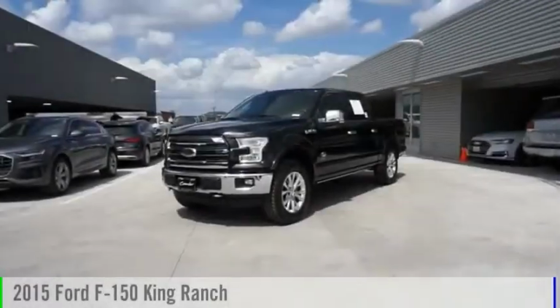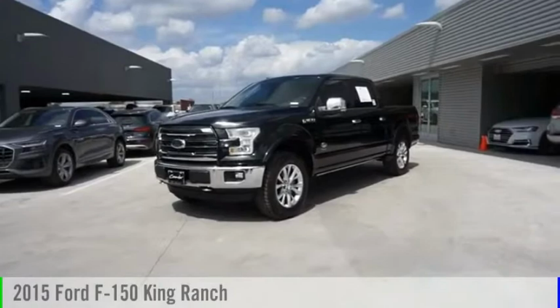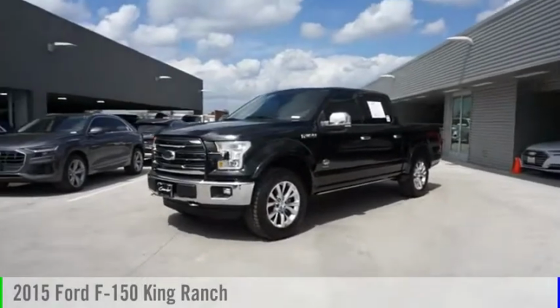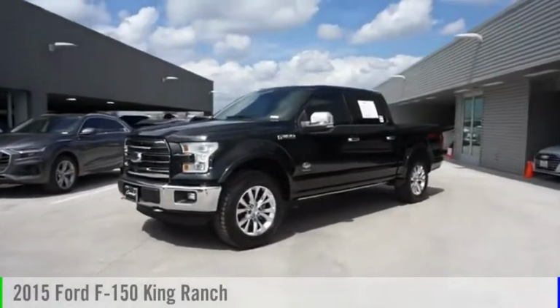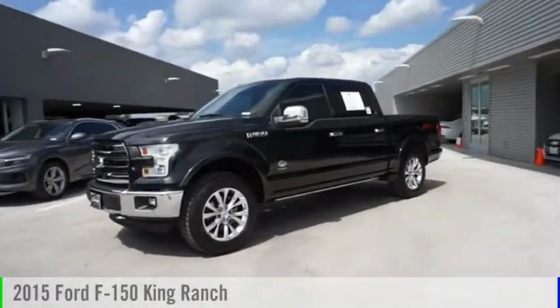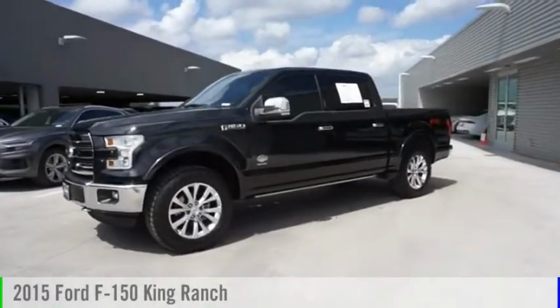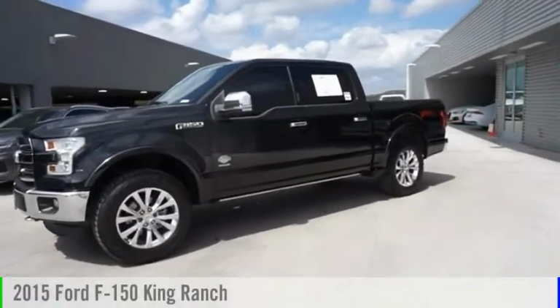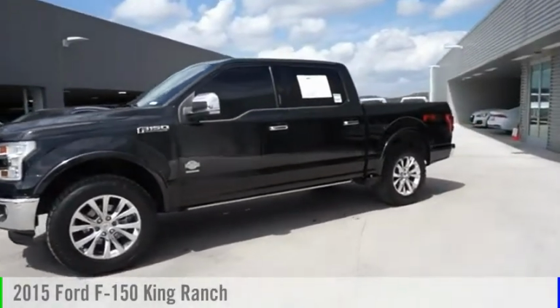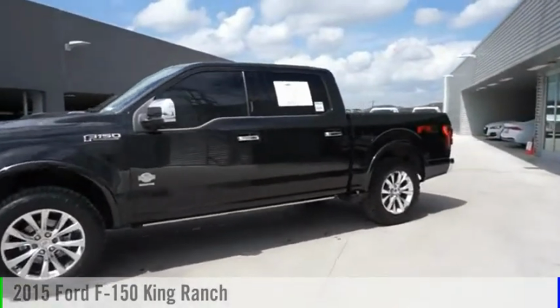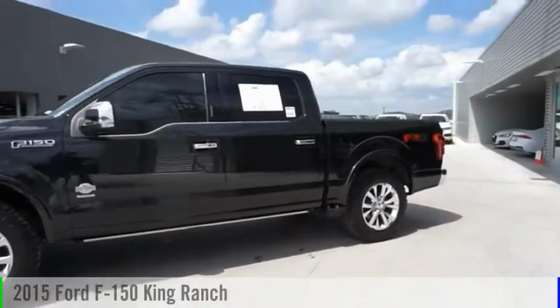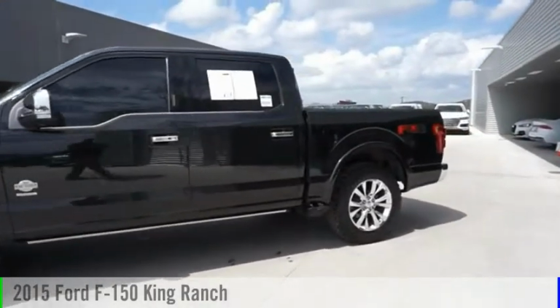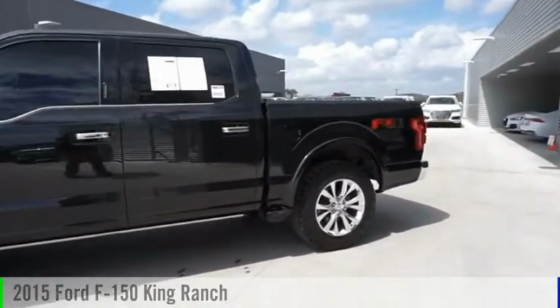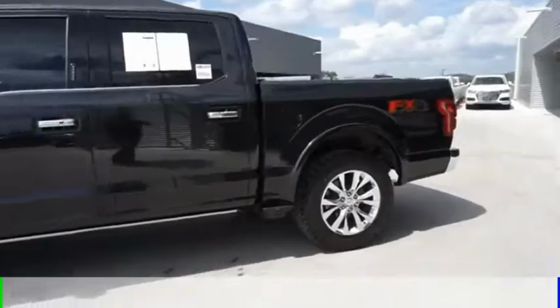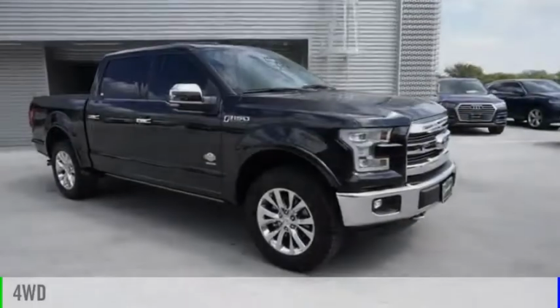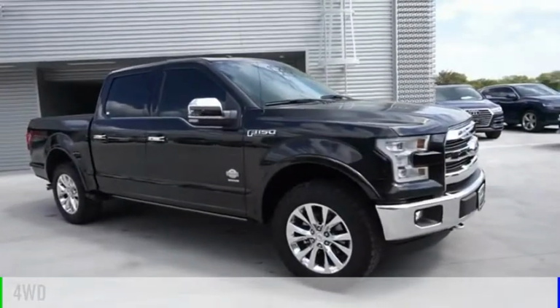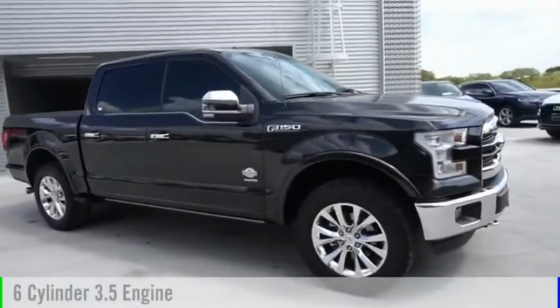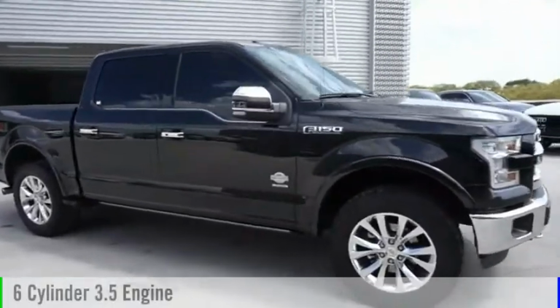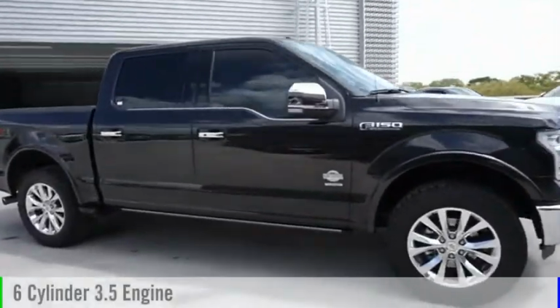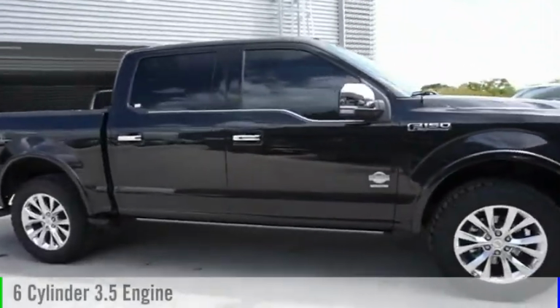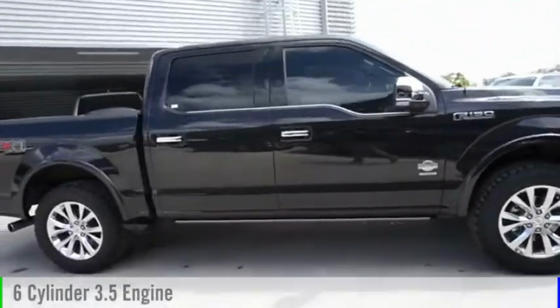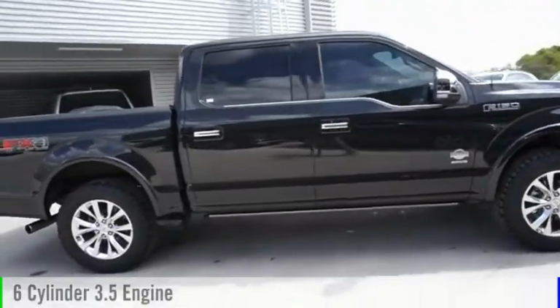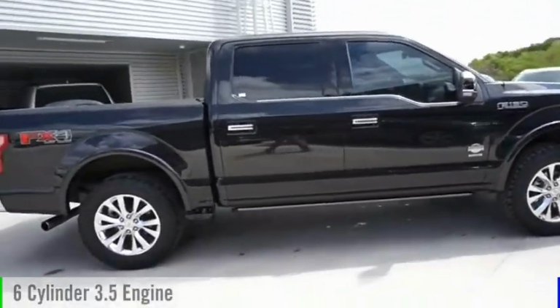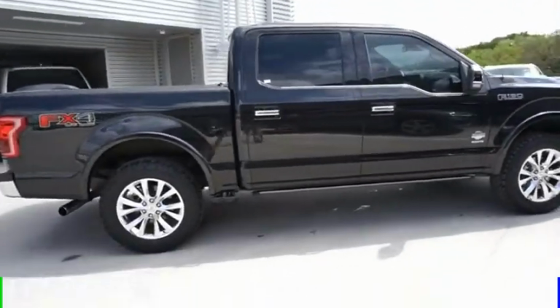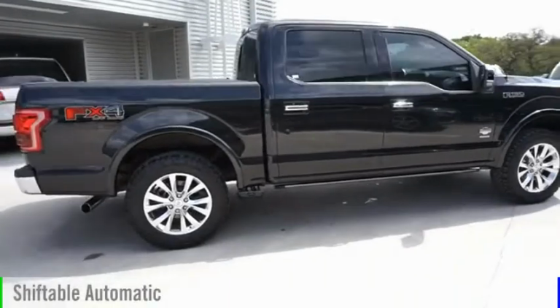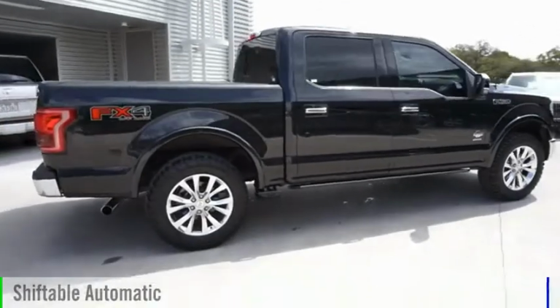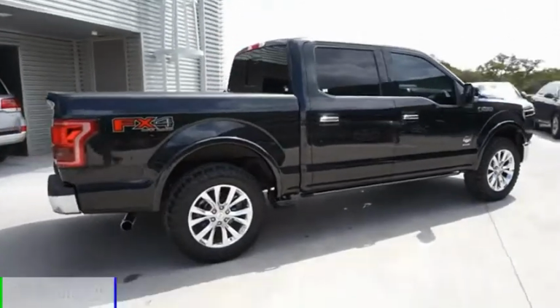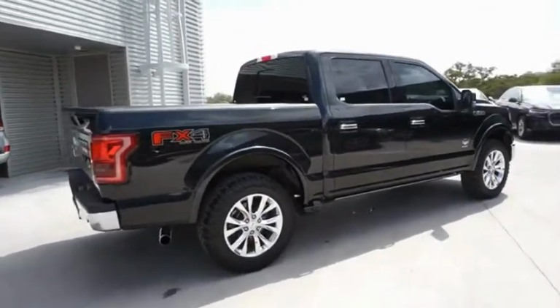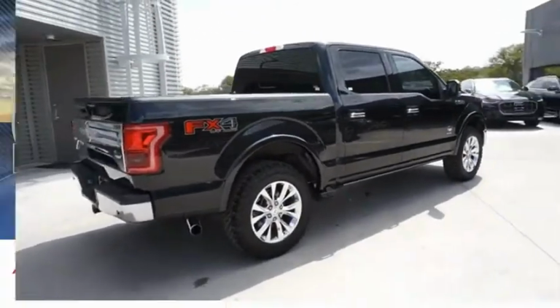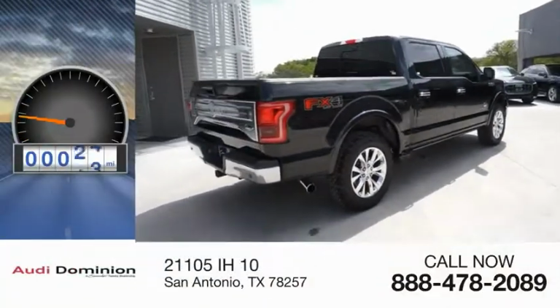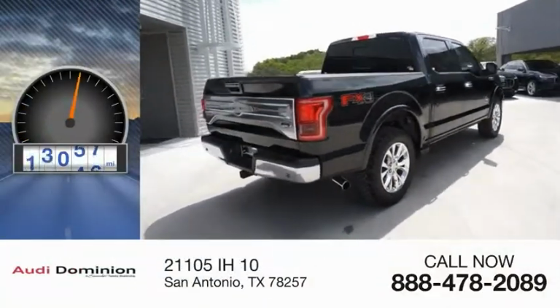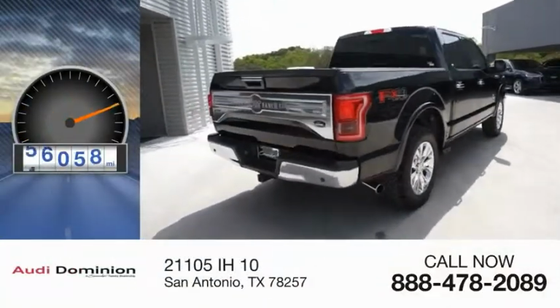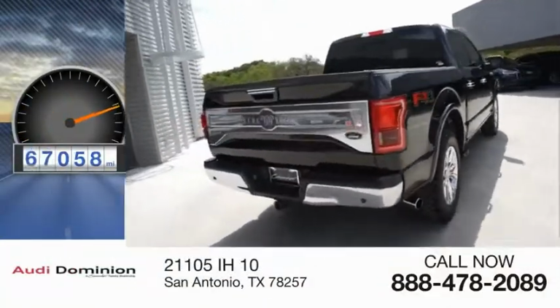Stop by and take a look at the 2015 F-150. This vehicle is powered by a four-wheel drive, six-cylinder, 3.5-liter engine, and comes with an automatic transmission. This vehicle has less than 70,000 miles.